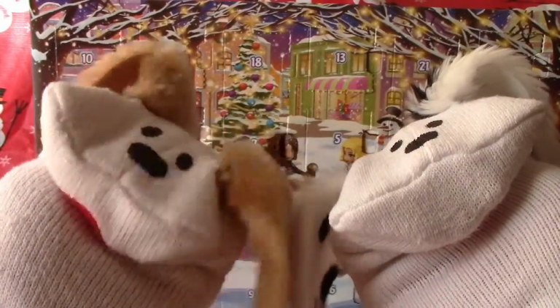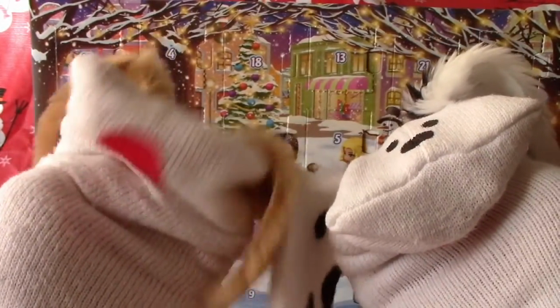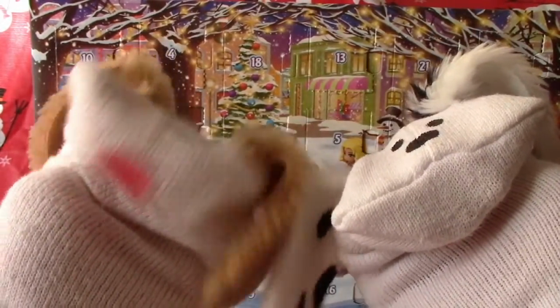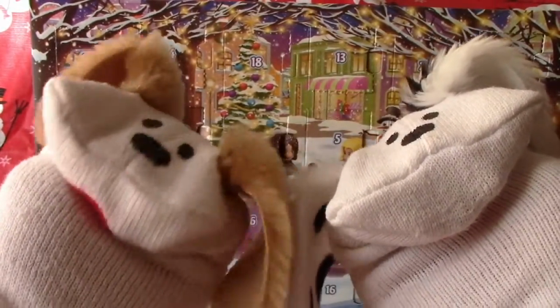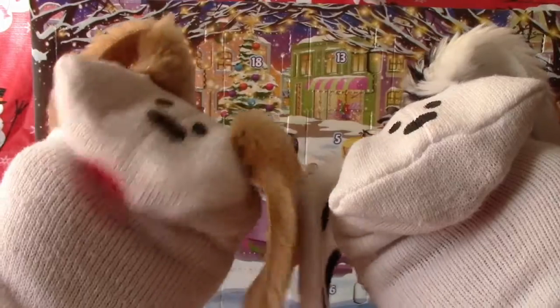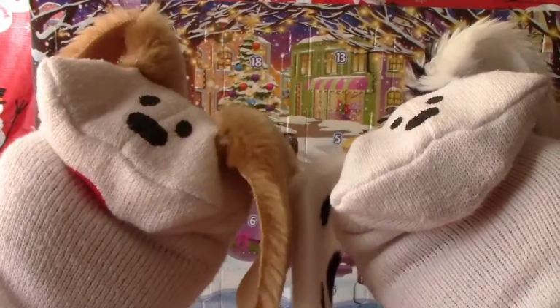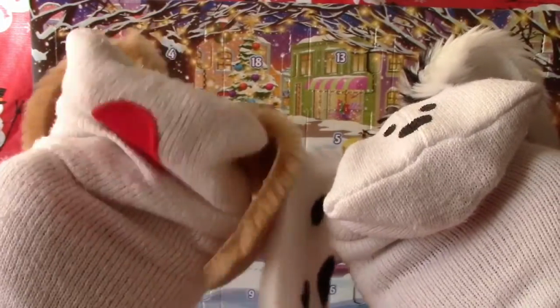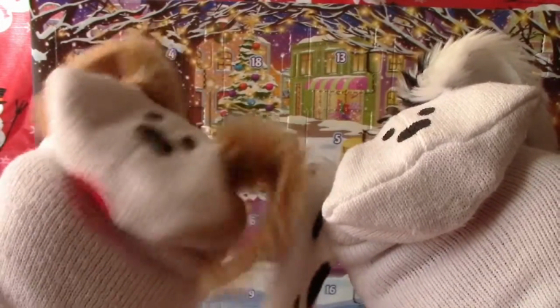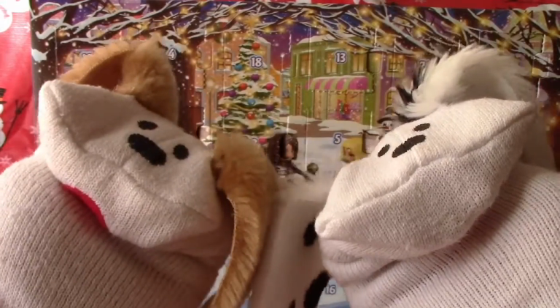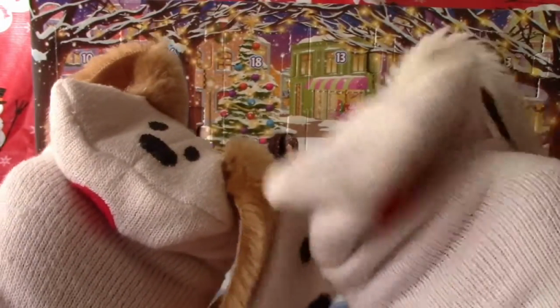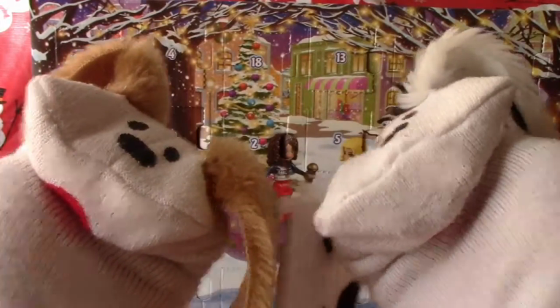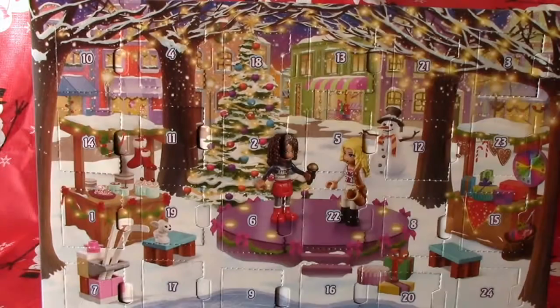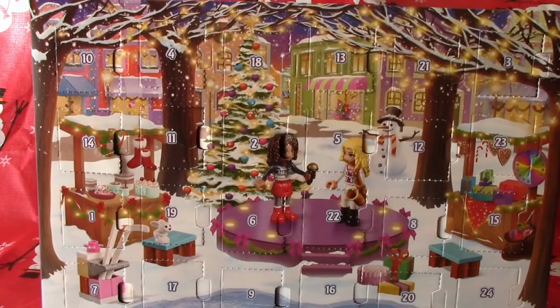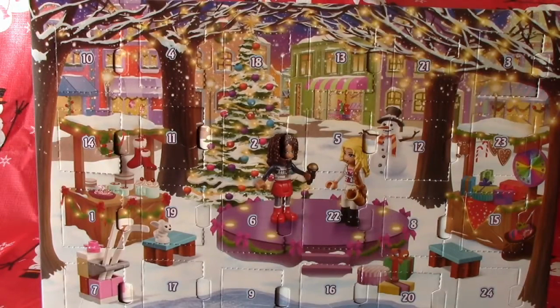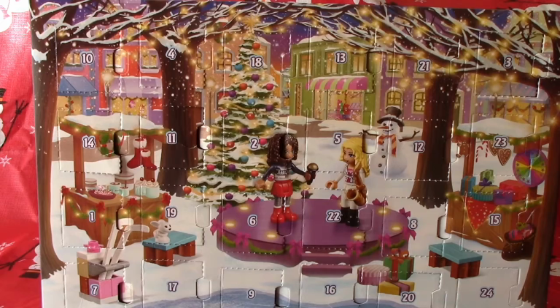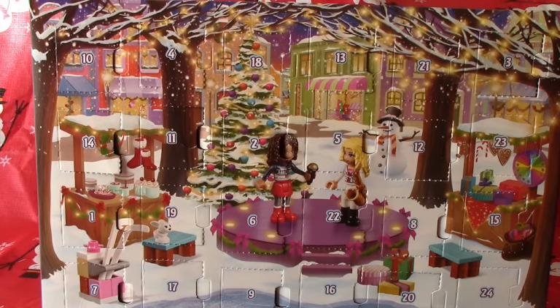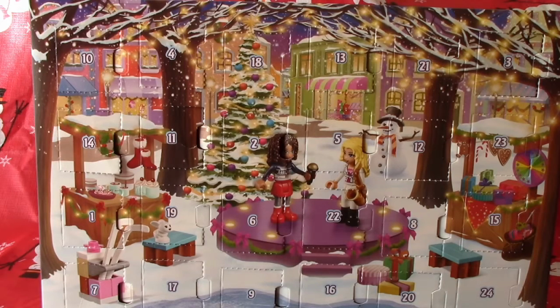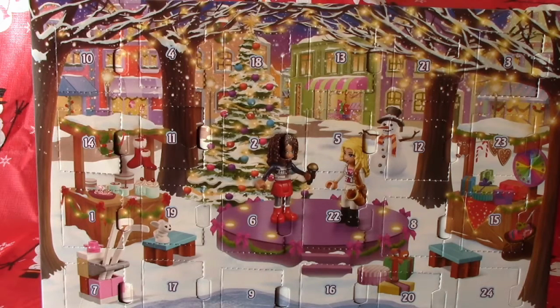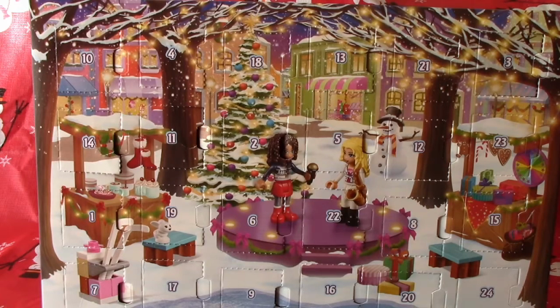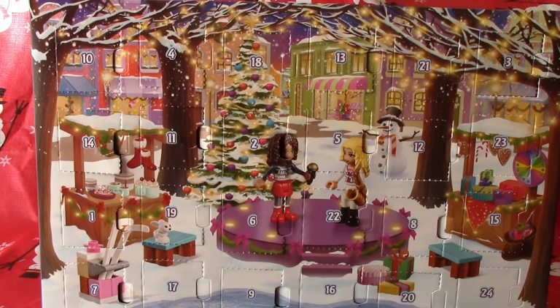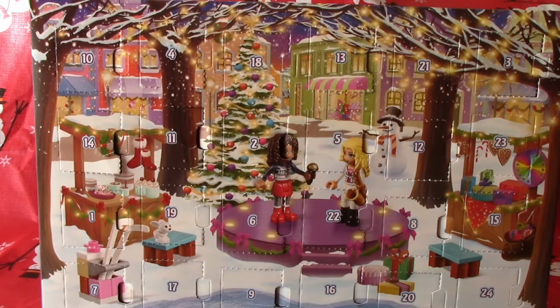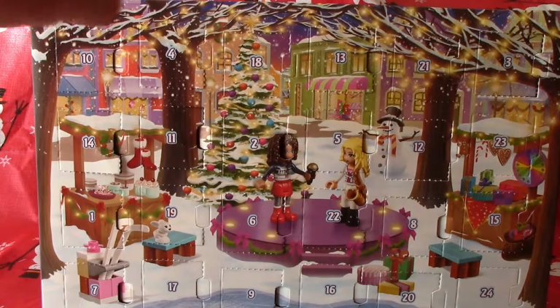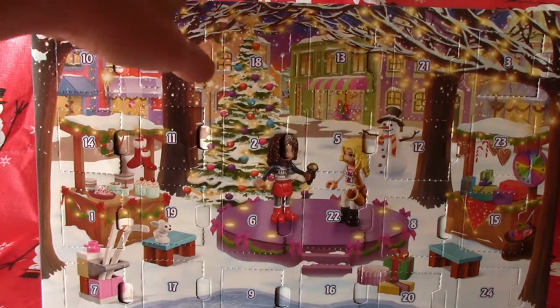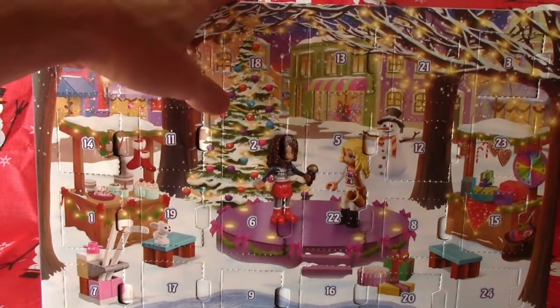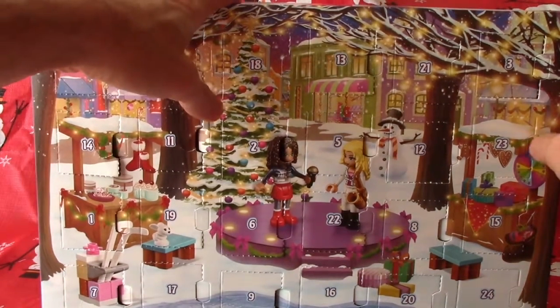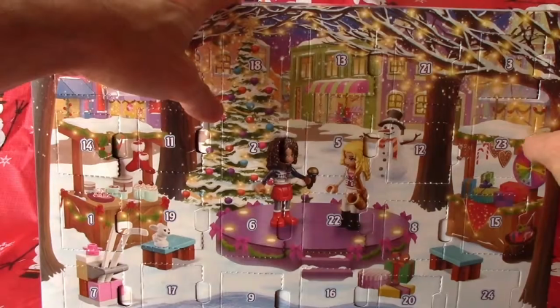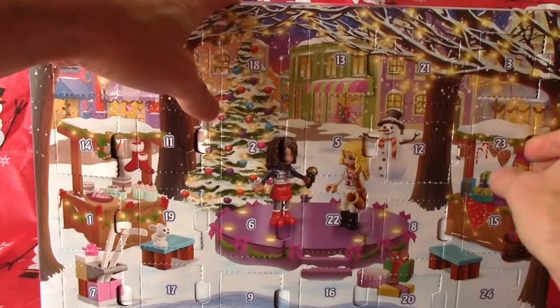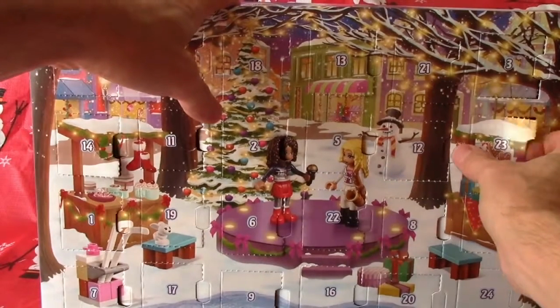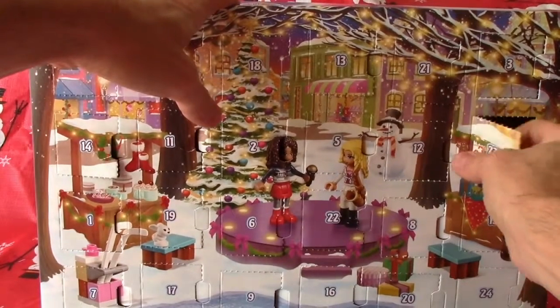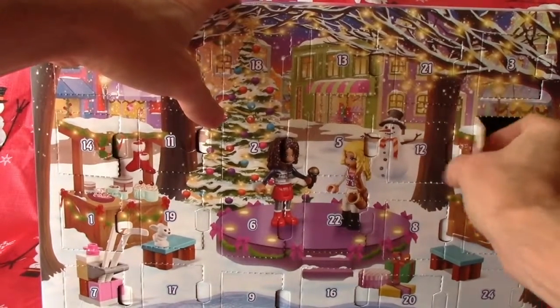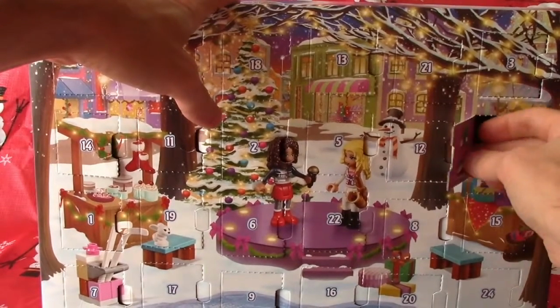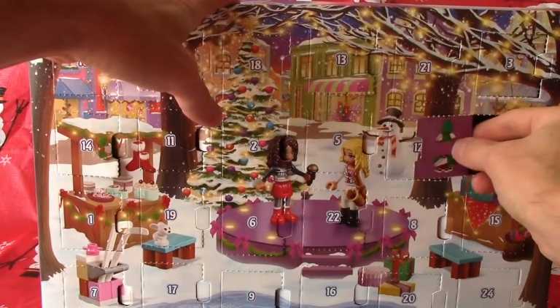Today we're going to open up the surprise toy behind door number 23 — shall we take a look at it? Yes please. Where's December 23rd, Lani? Door number 23 is off to the right hand side, second from the top. Good job — I can always trust on you to get this for us.